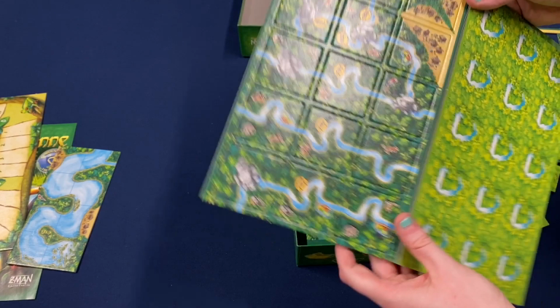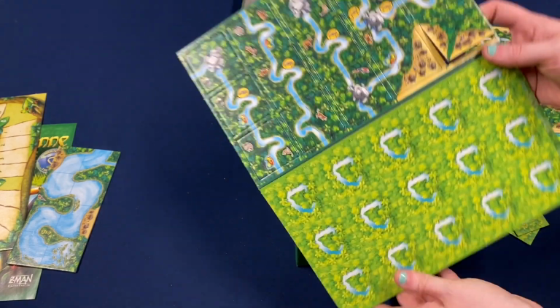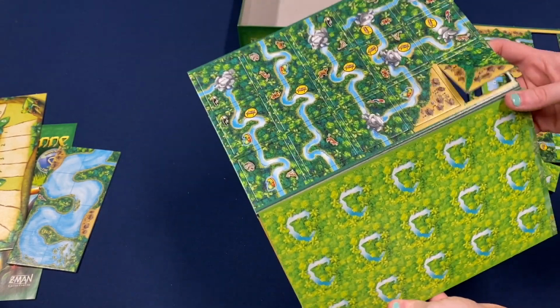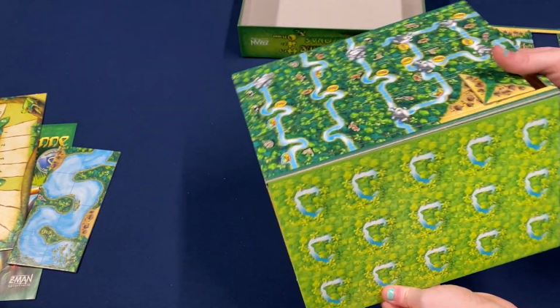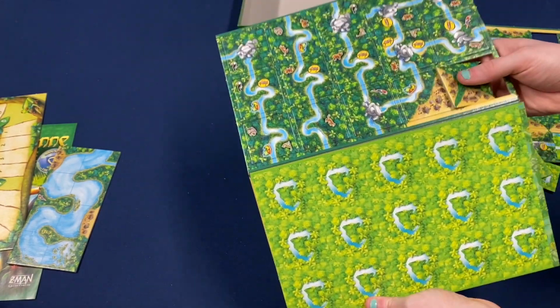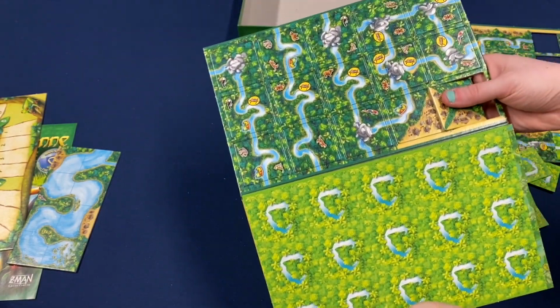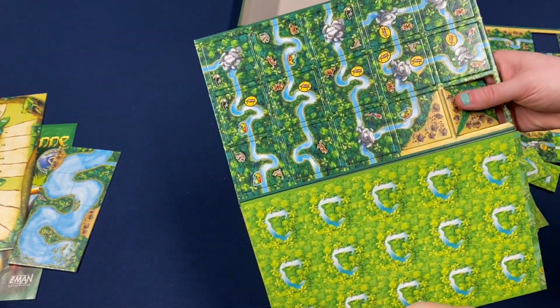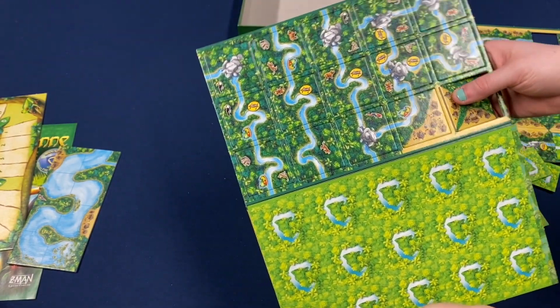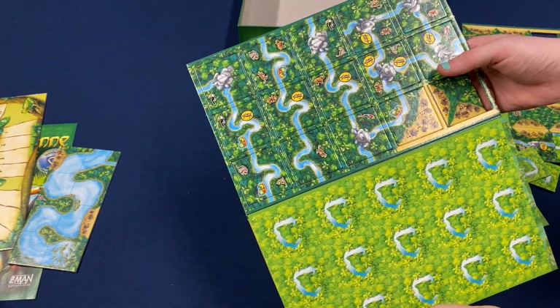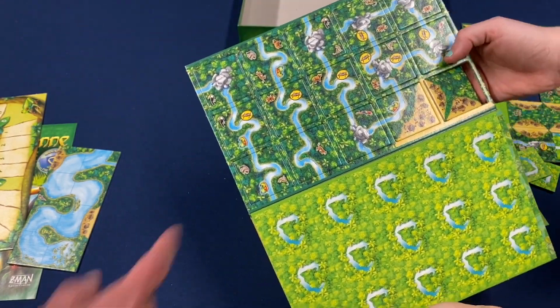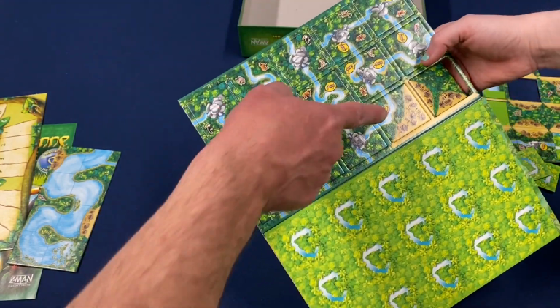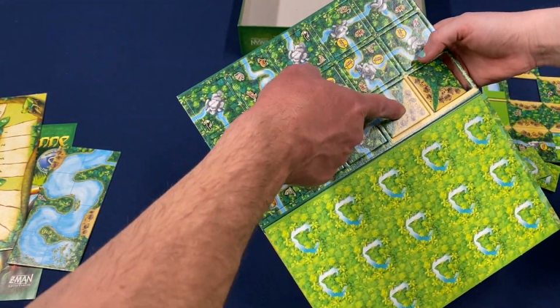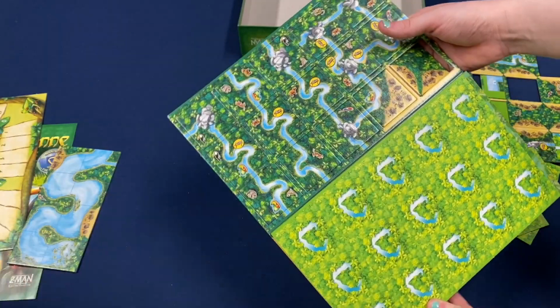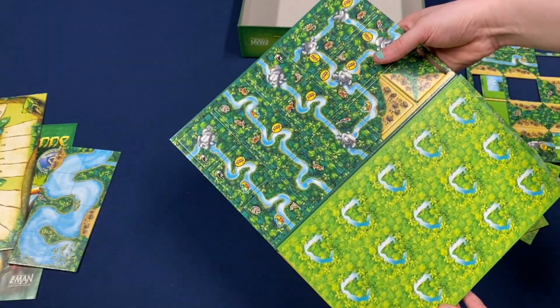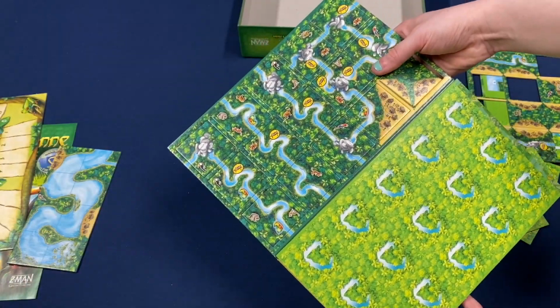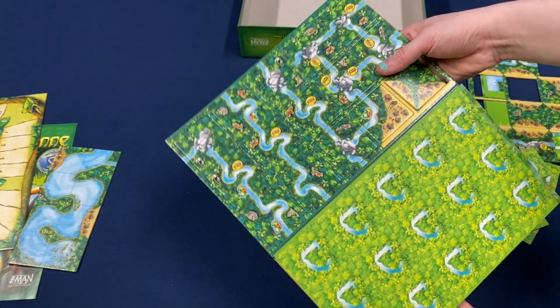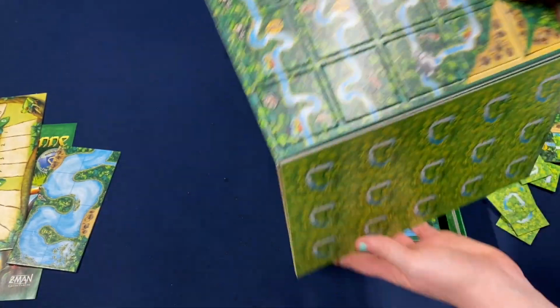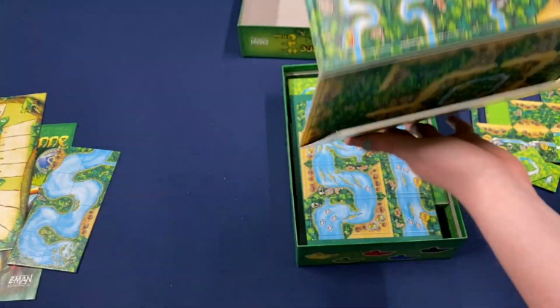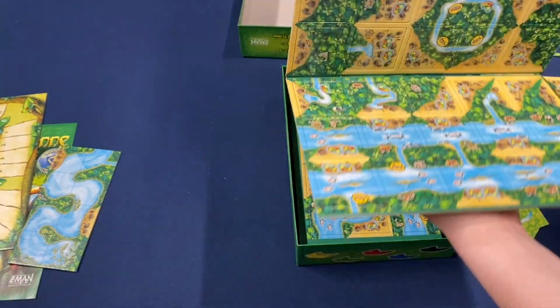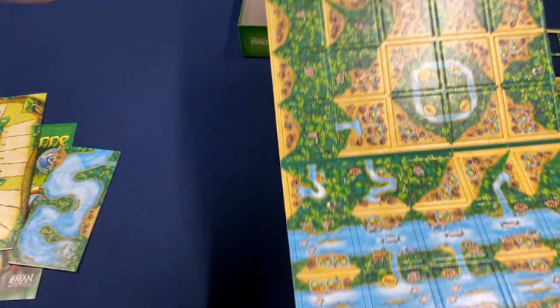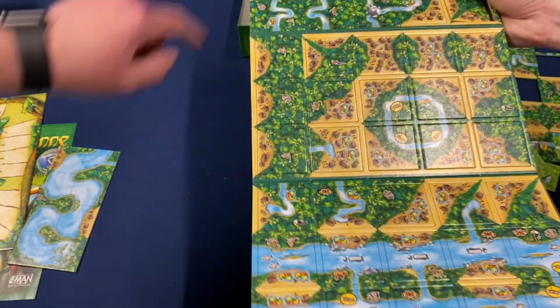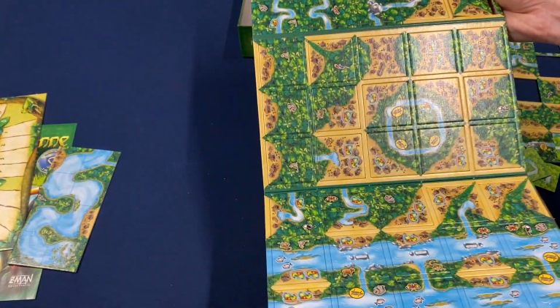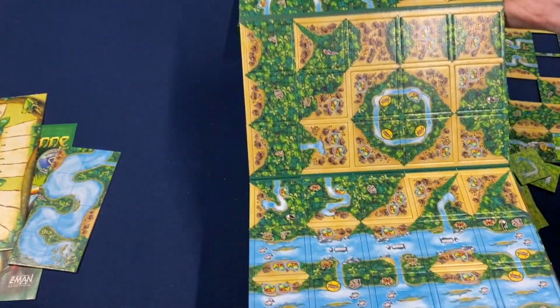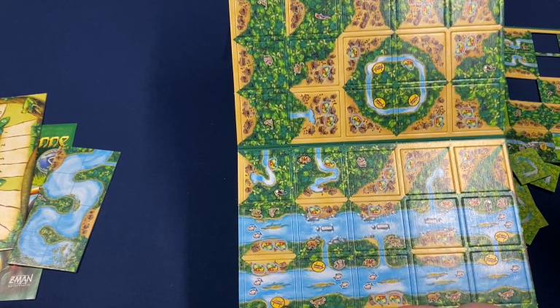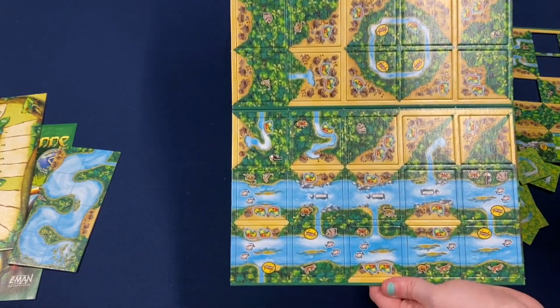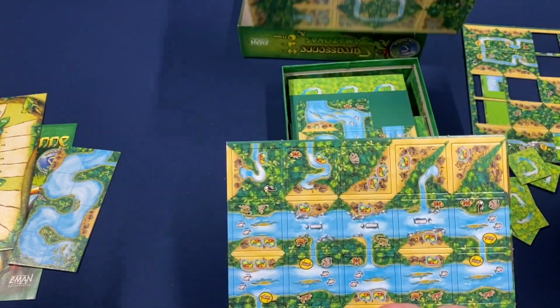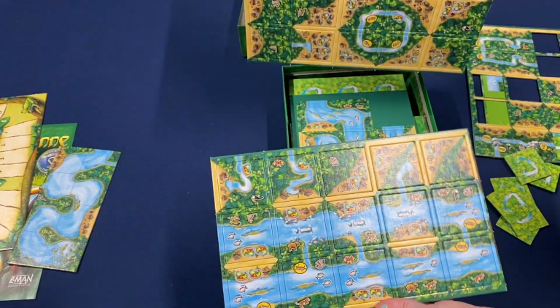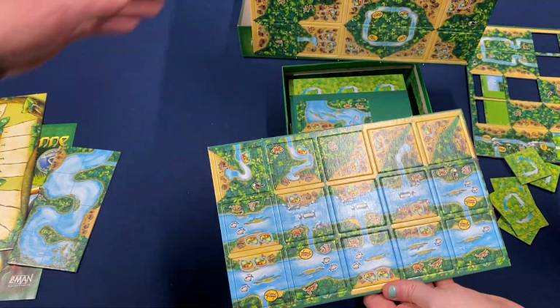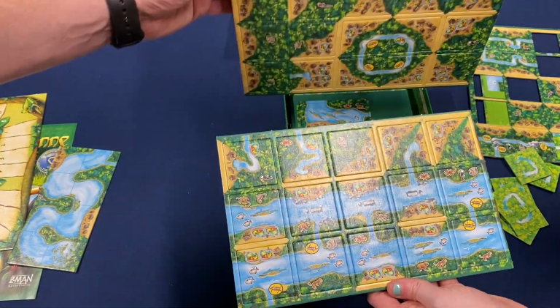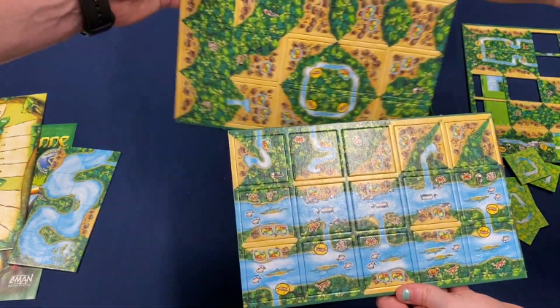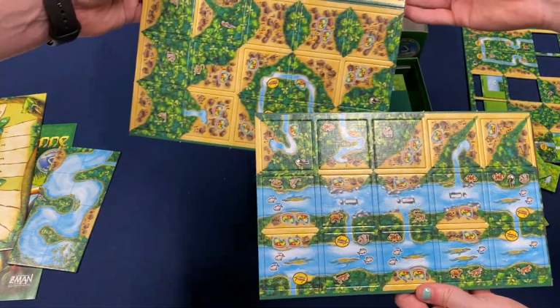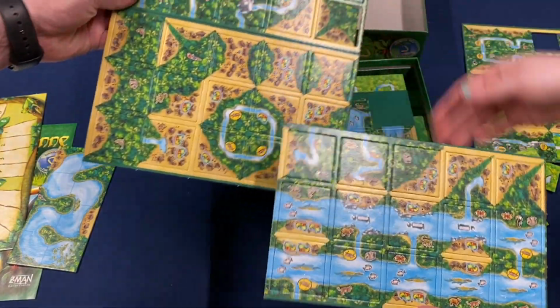Got some leopards, some butterflies, more tiles popping out. I like the stonework and the little camps — that's pretty cool. The stones kind of end your roads and rivers, so we've got a bunch of different ones there.